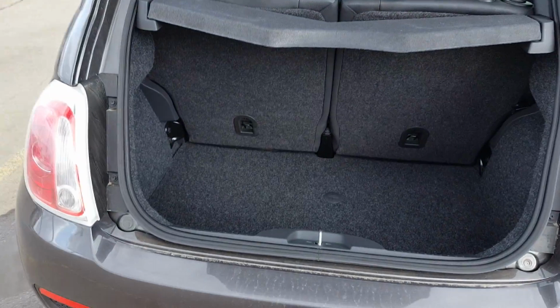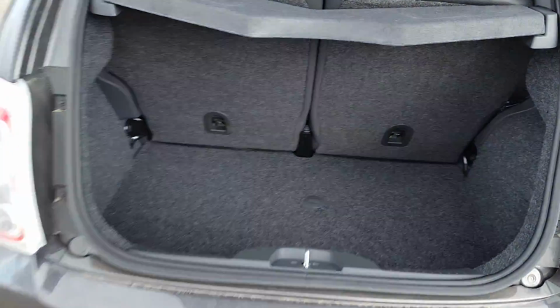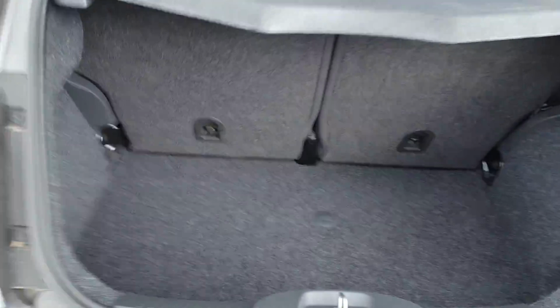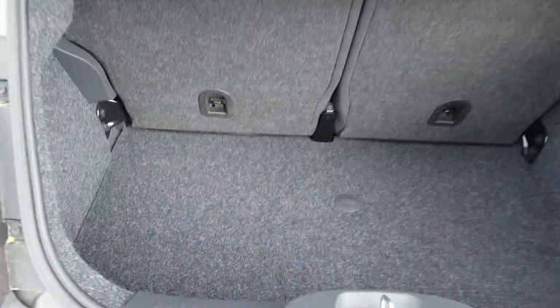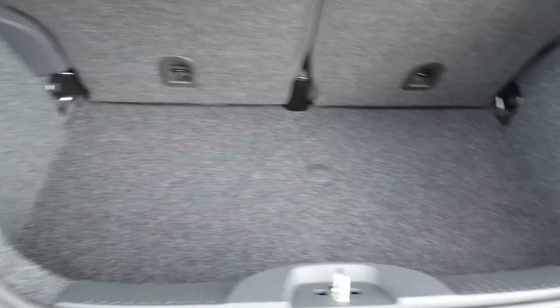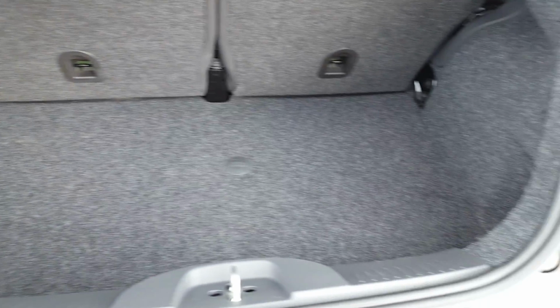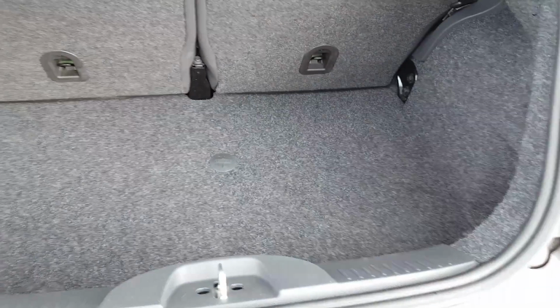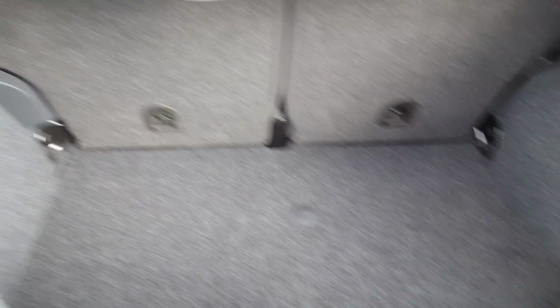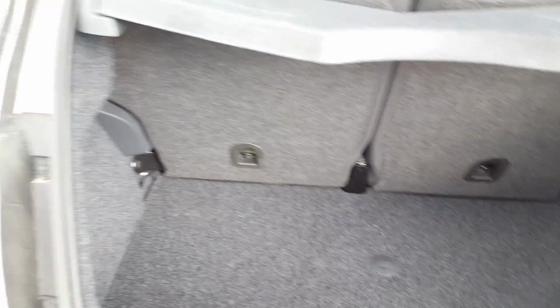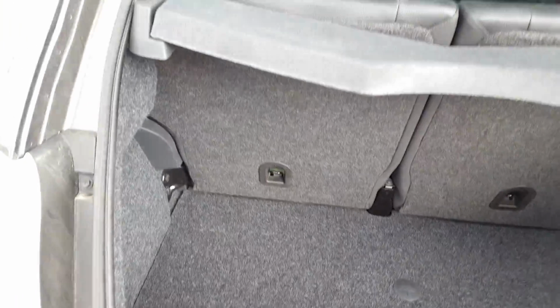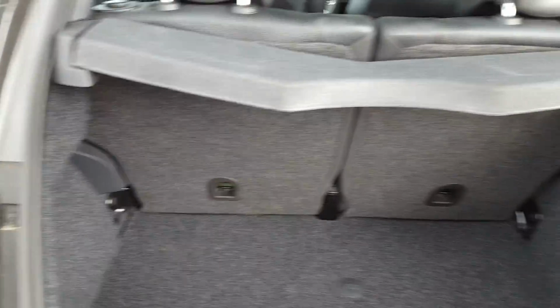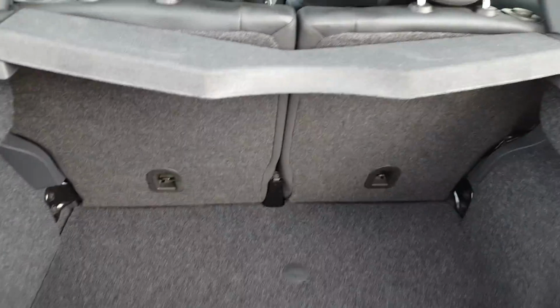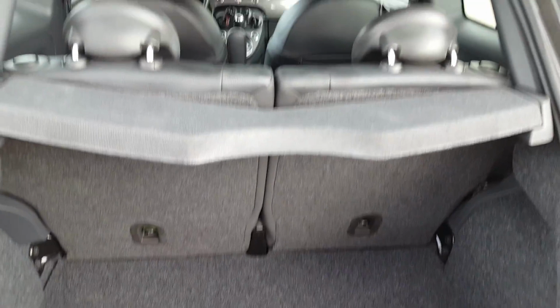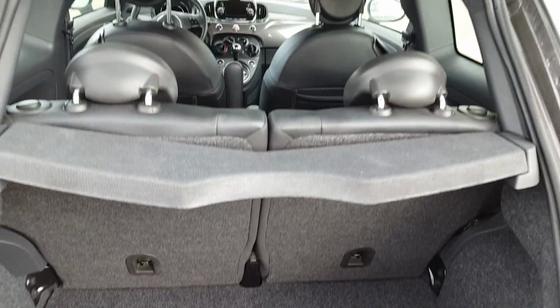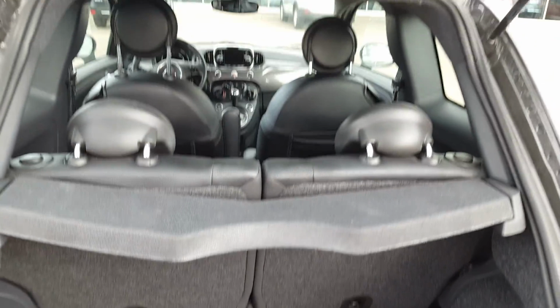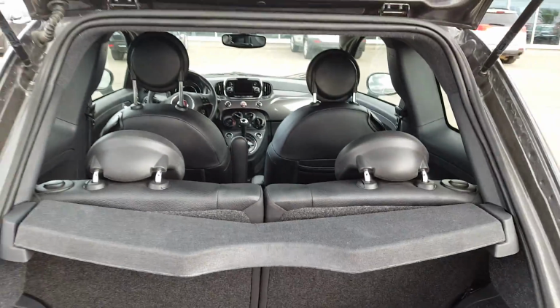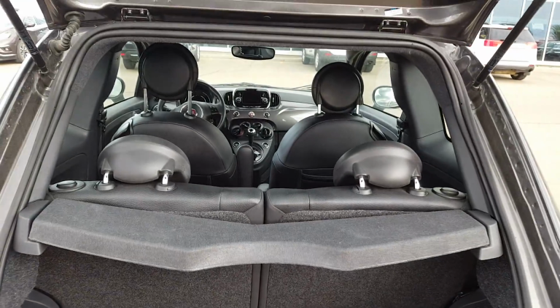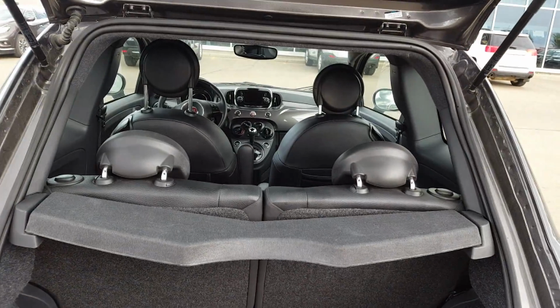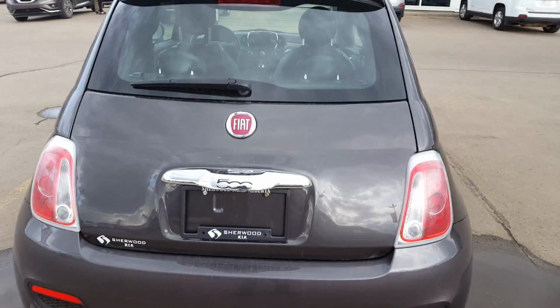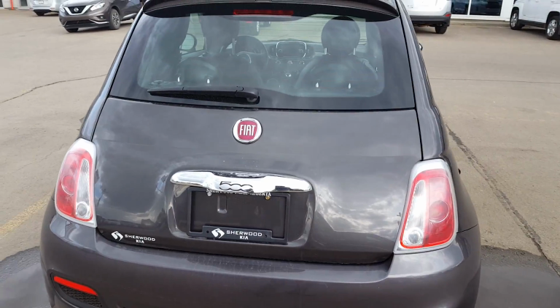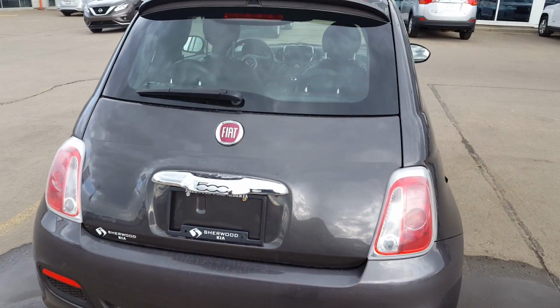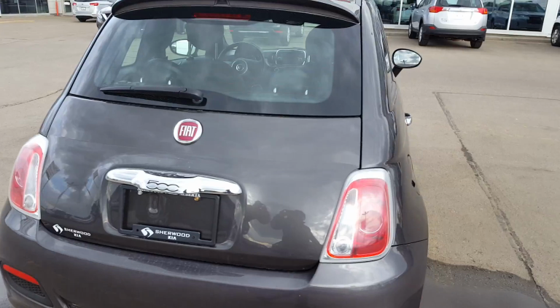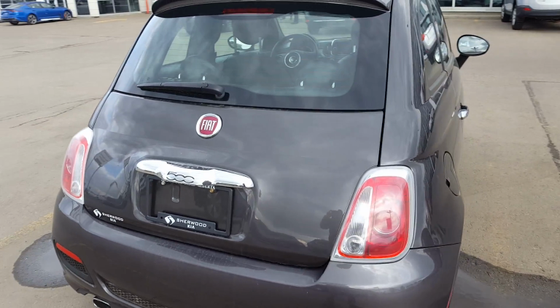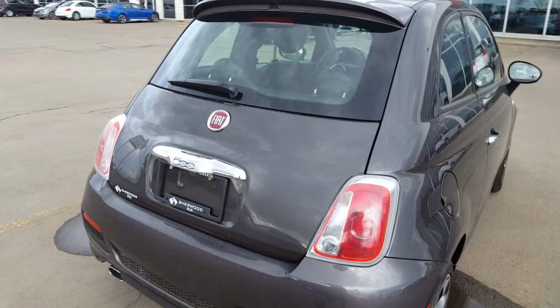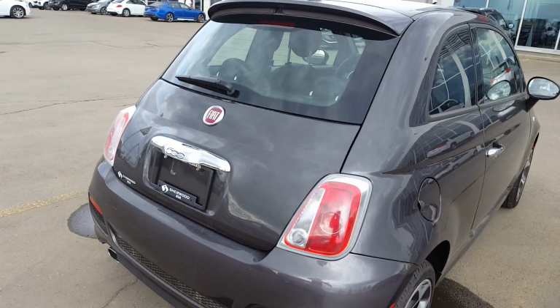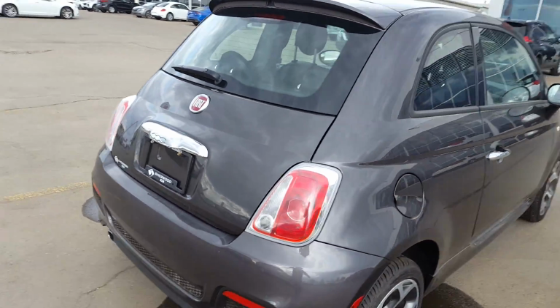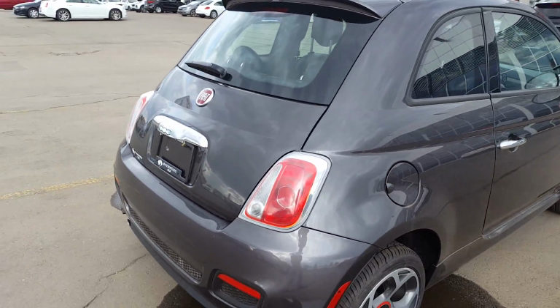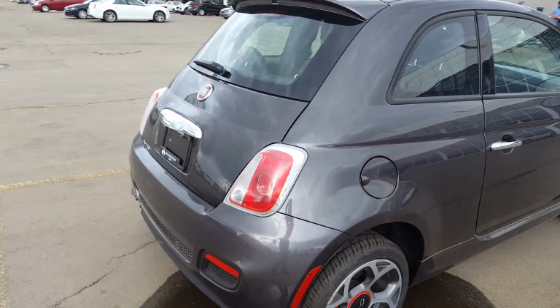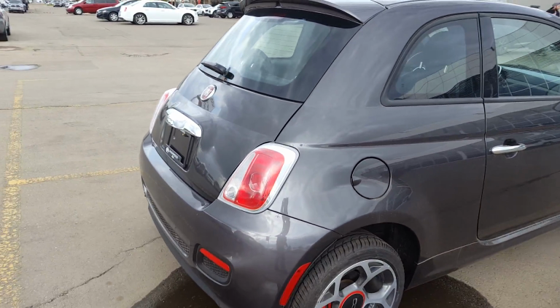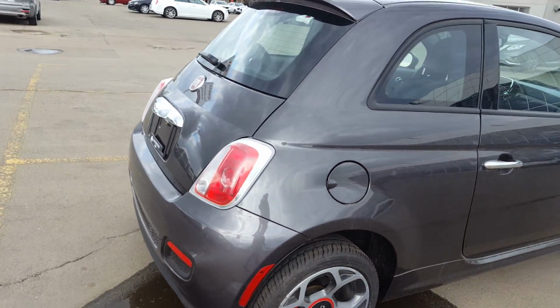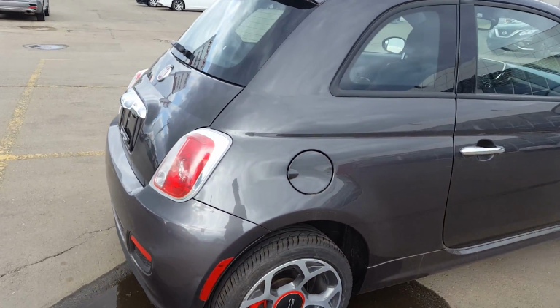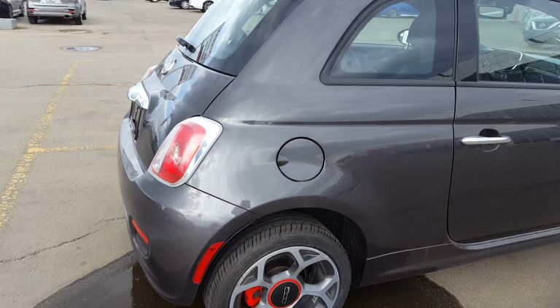Continuing with the tour, now we'll show the space in the trunk. The seats can be folded down to give you extra space for cargo. Just finishing with the tour, we'll also continue showing you the outside.